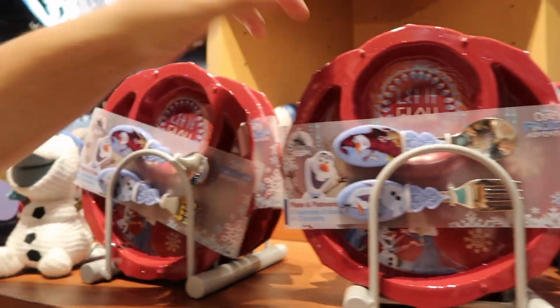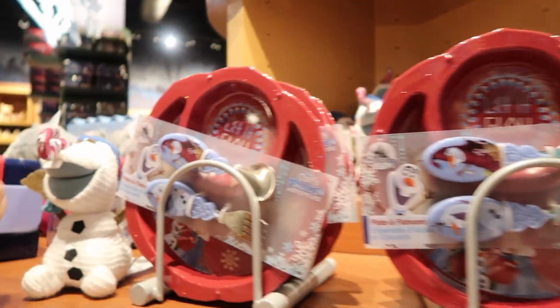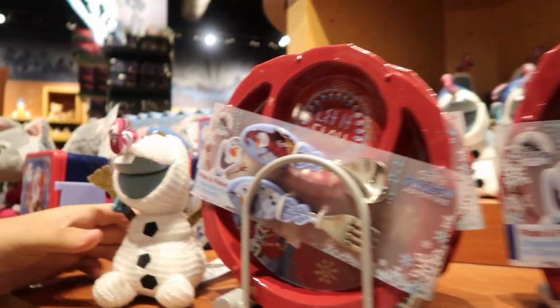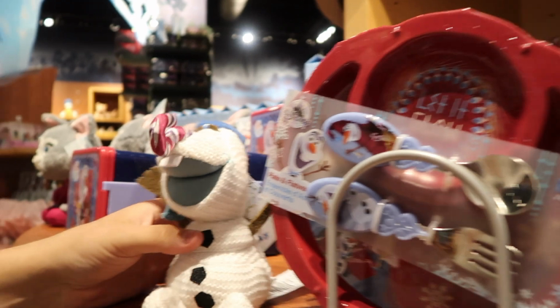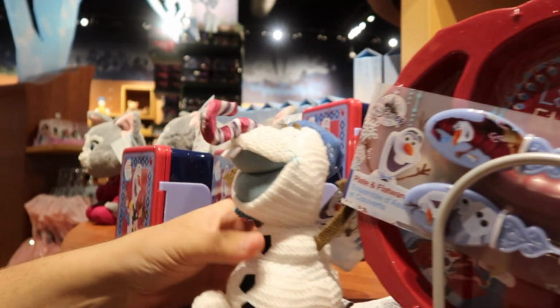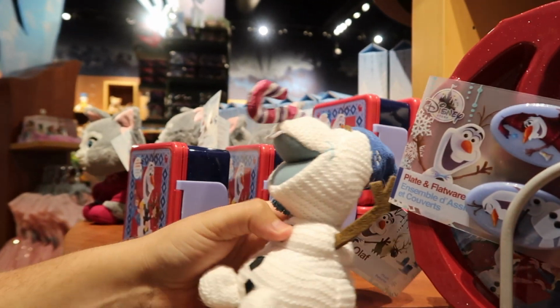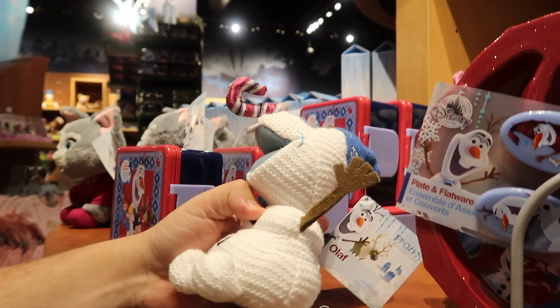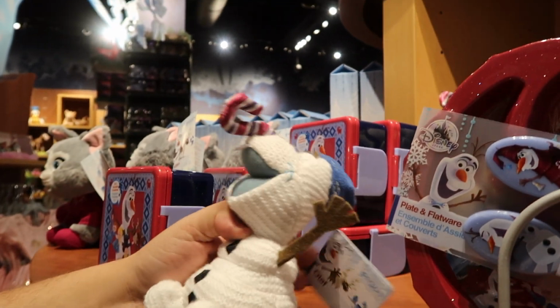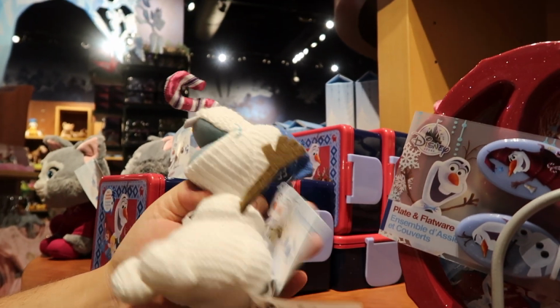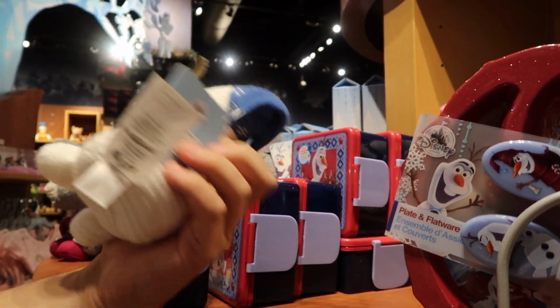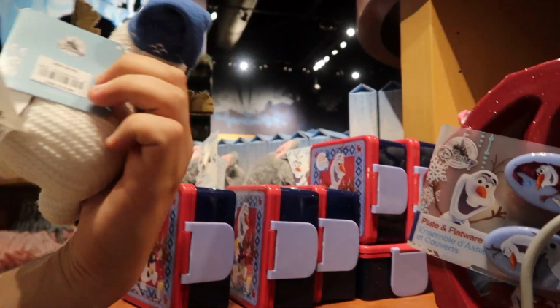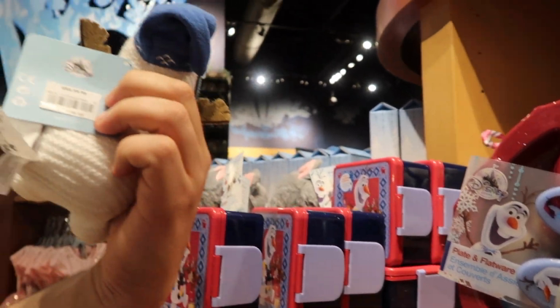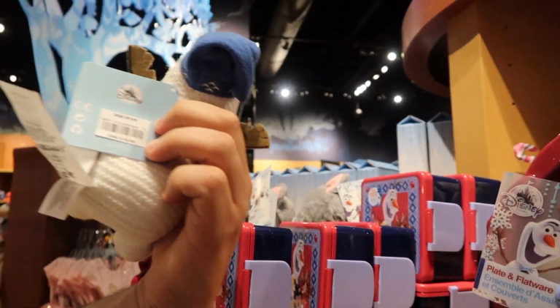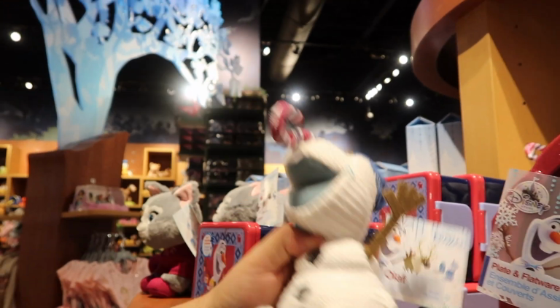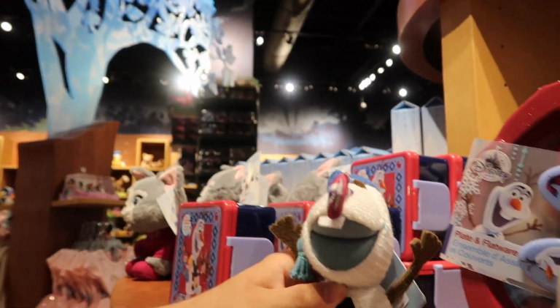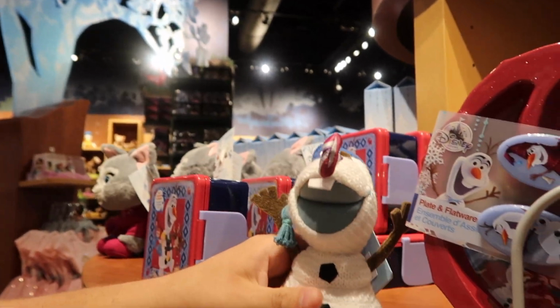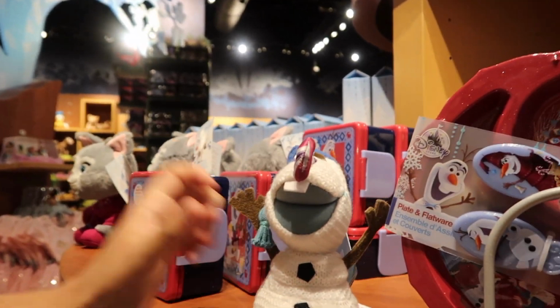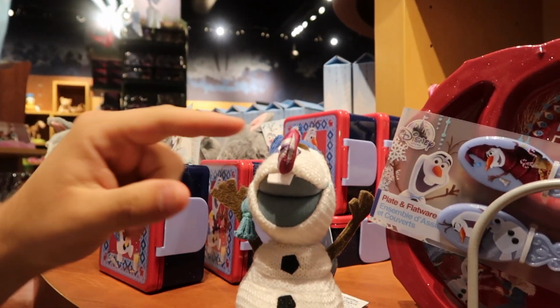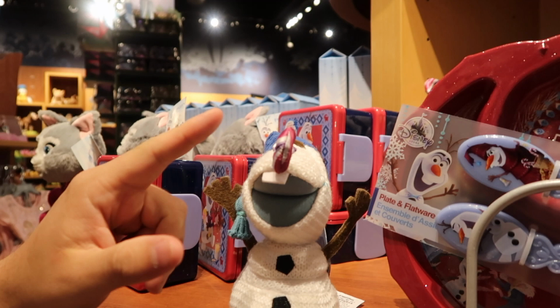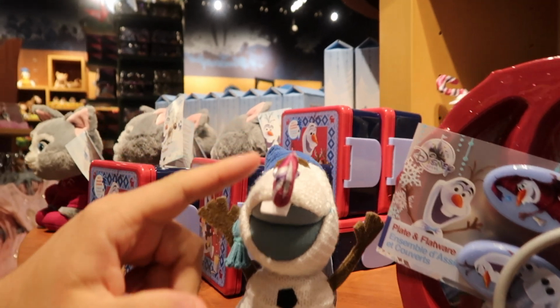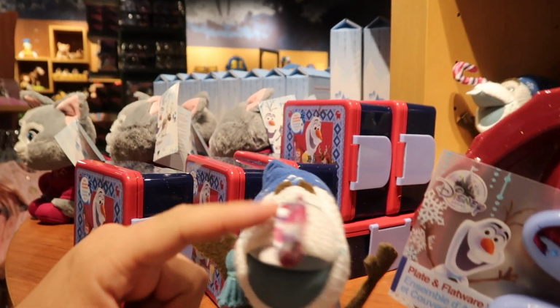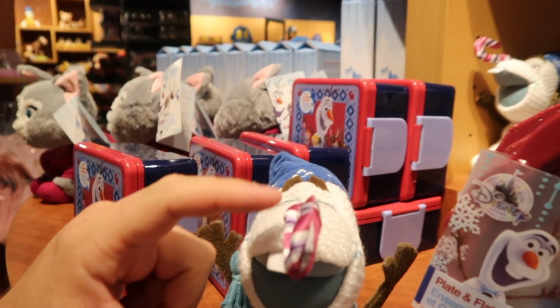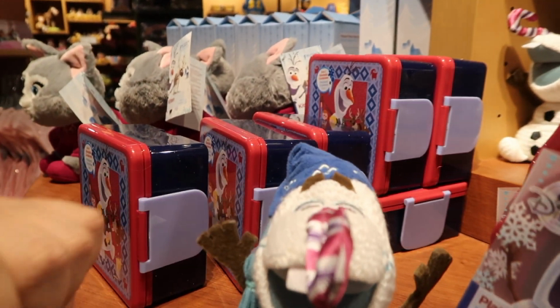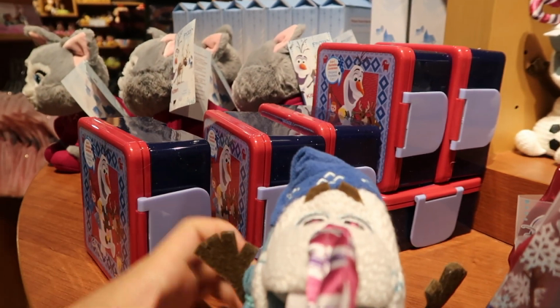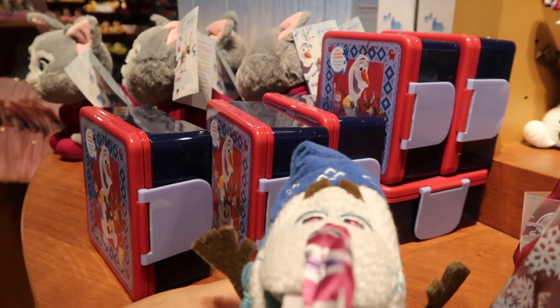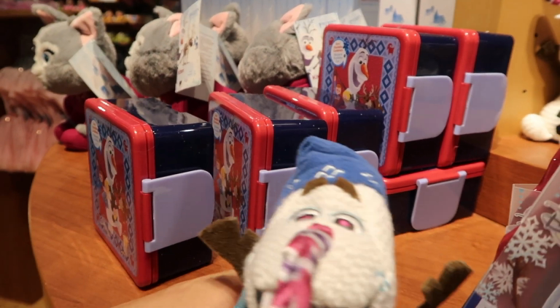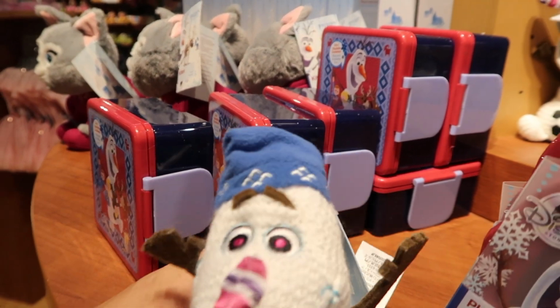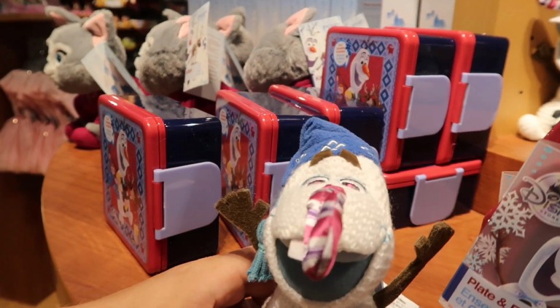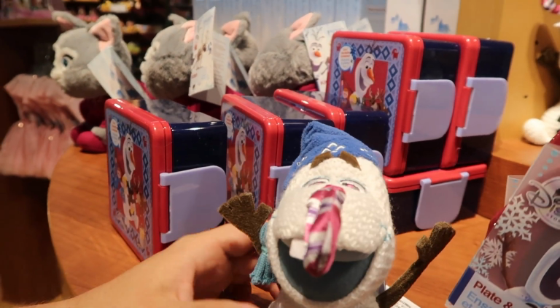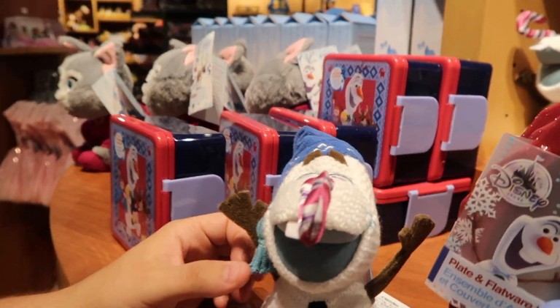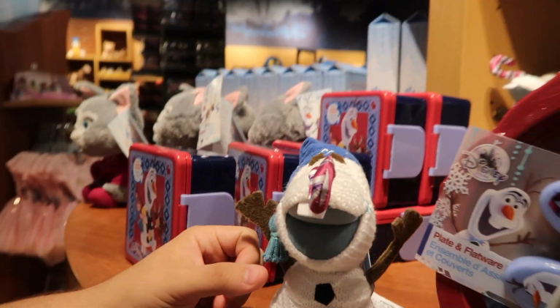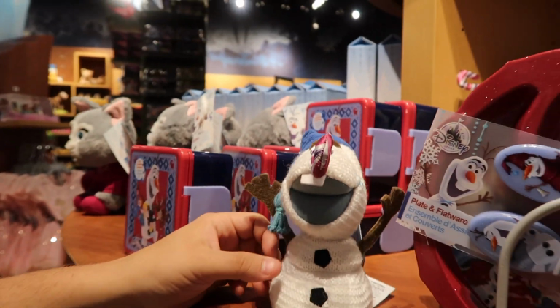And then how much is this little Olaf guy here? He looks so cute. $9.95. Sven must have stolen his nose, so I guess somebody put a candy cane instead. That's adorable.